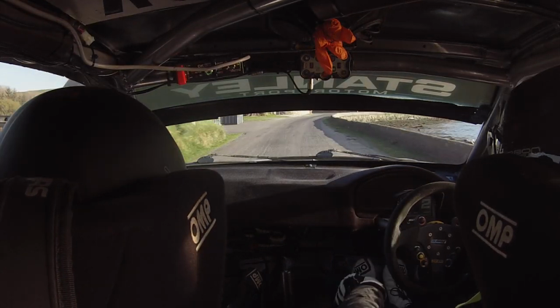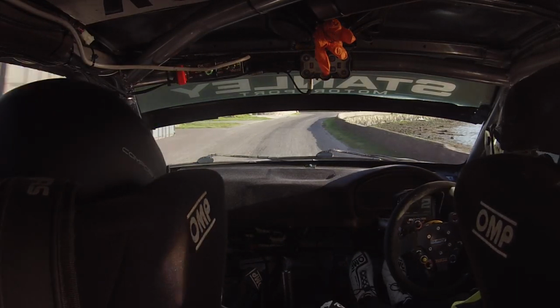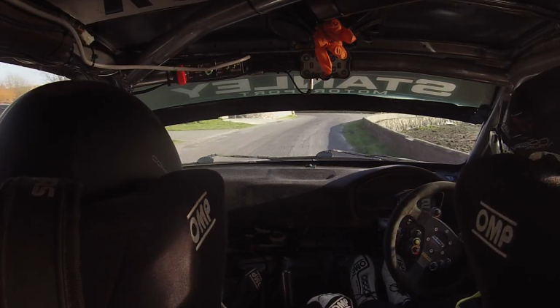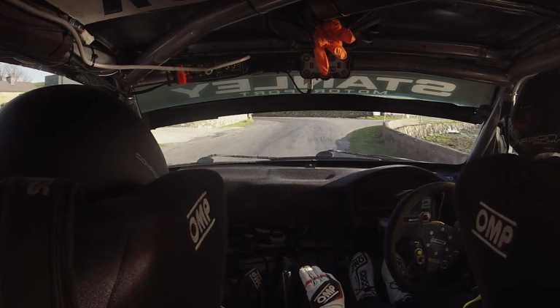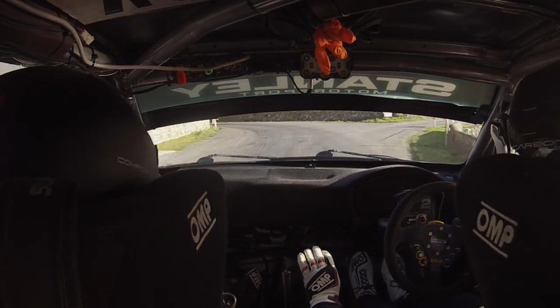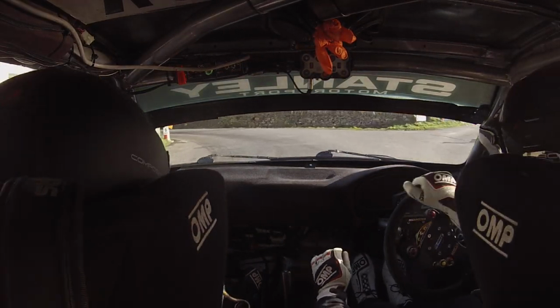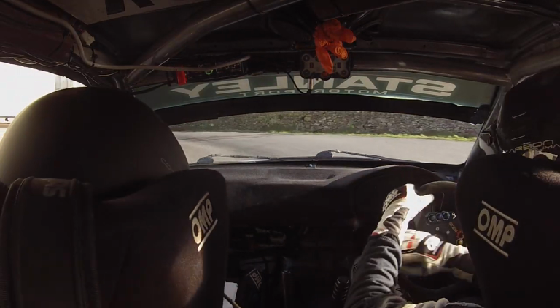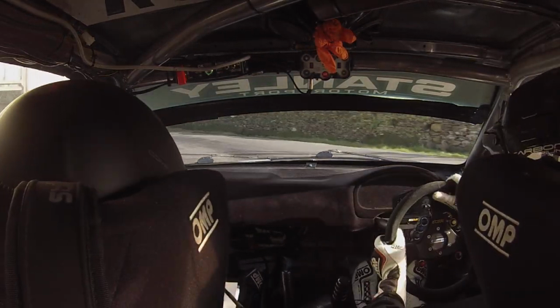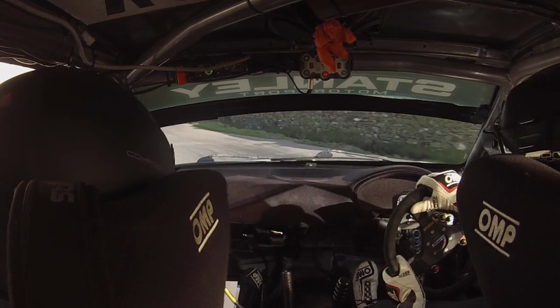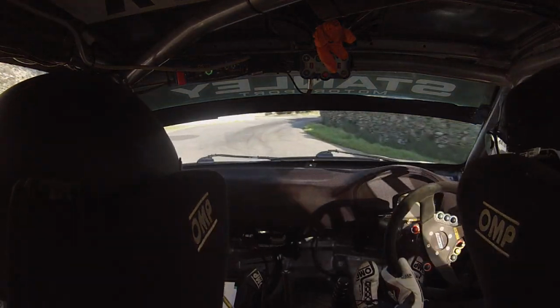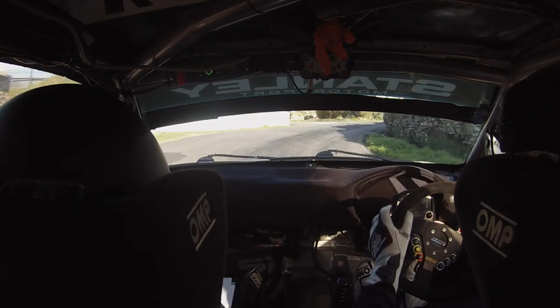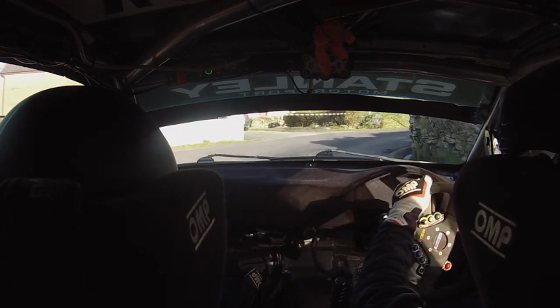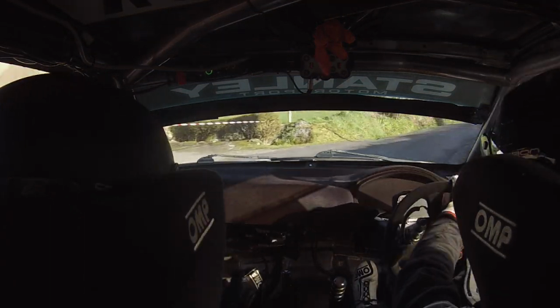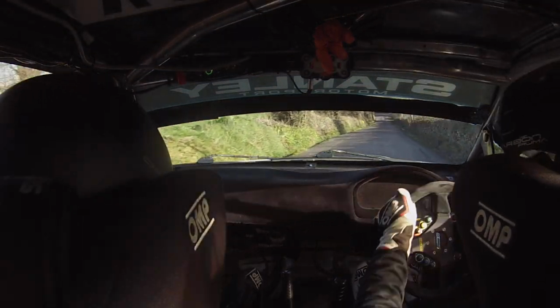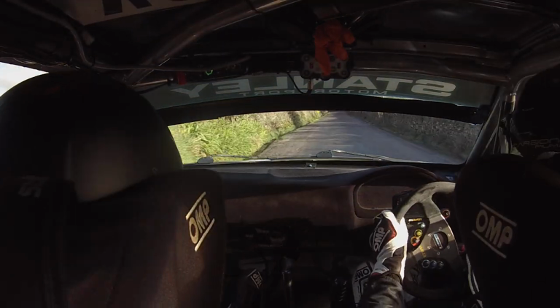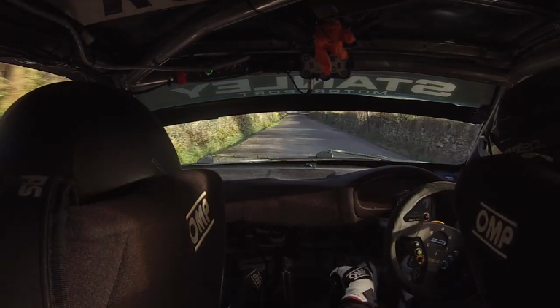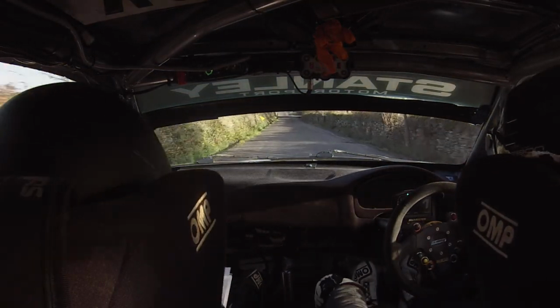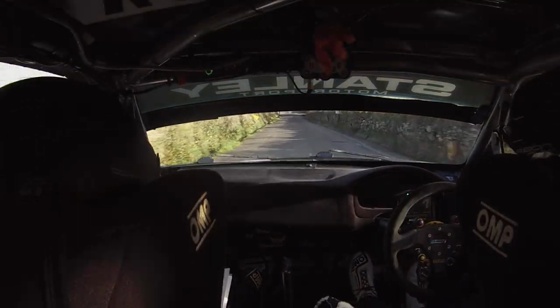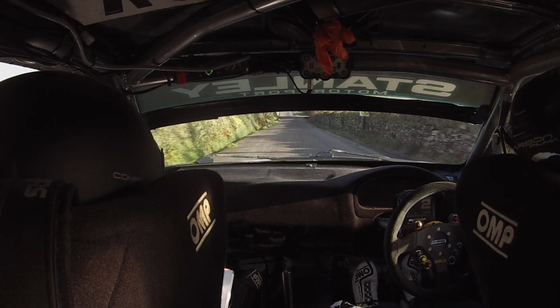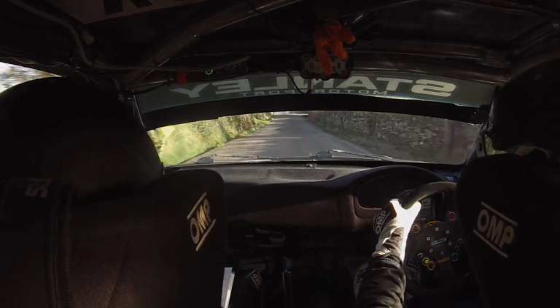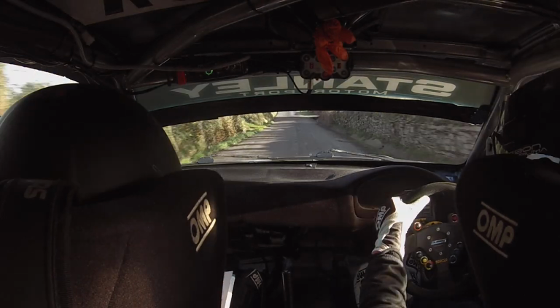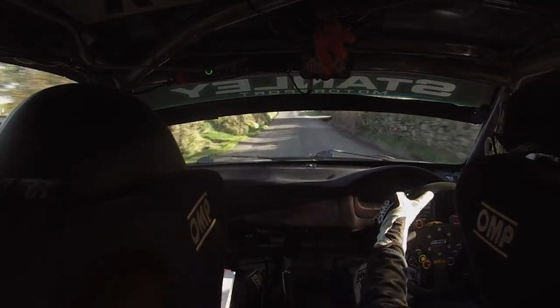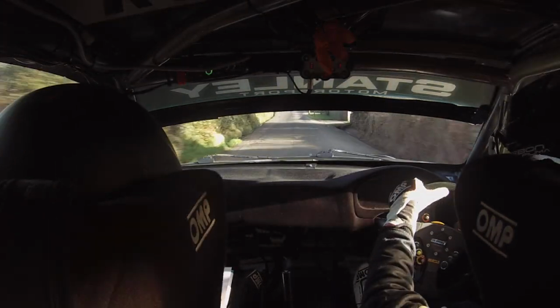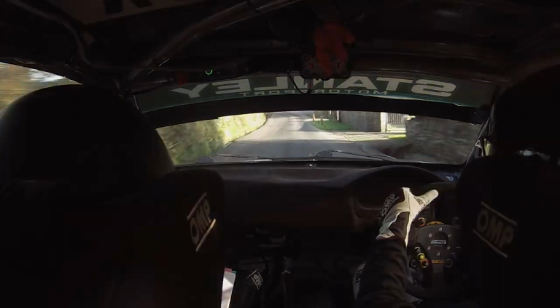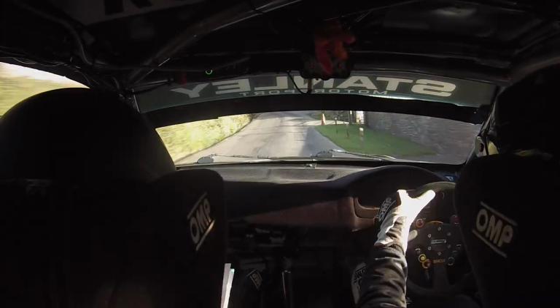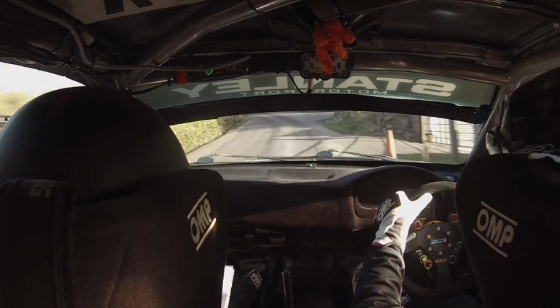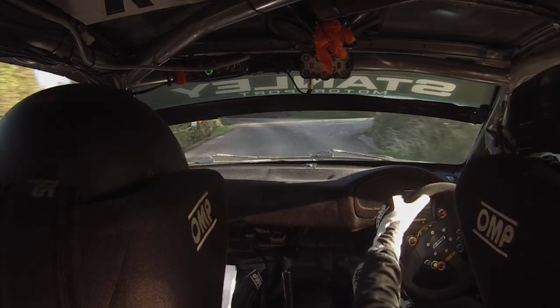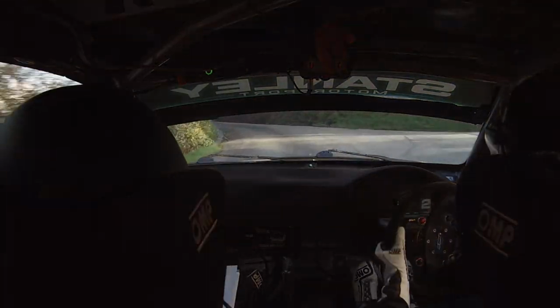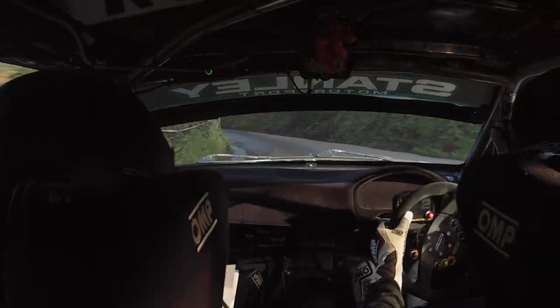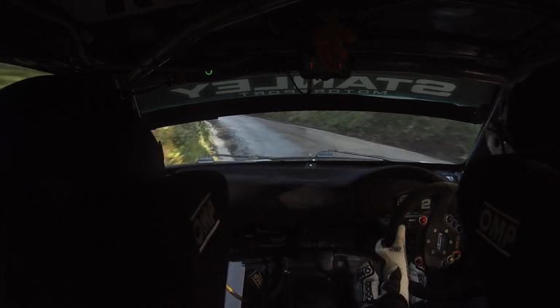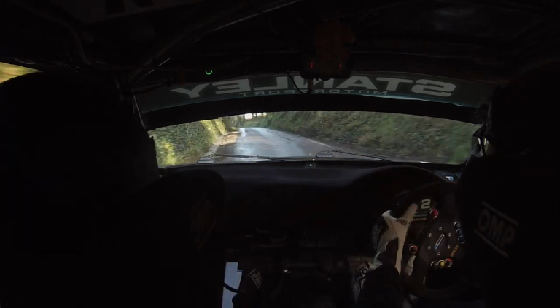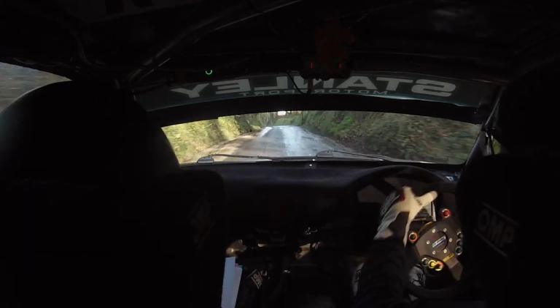Onto the 2 right. 150 up, tidy. Bit of water up here now. 3 left, keep in past junction. Onto flat crest. And 5 left, 5 right. Don't cut the 5 left.